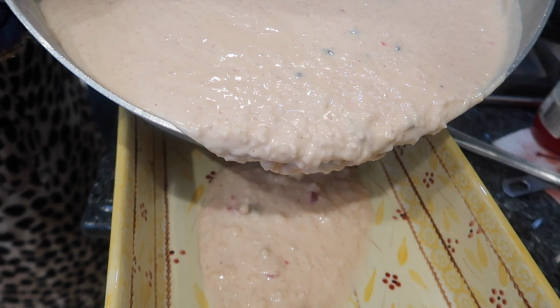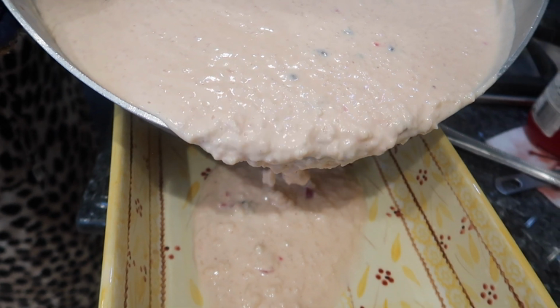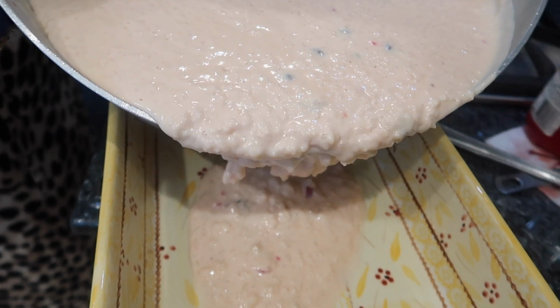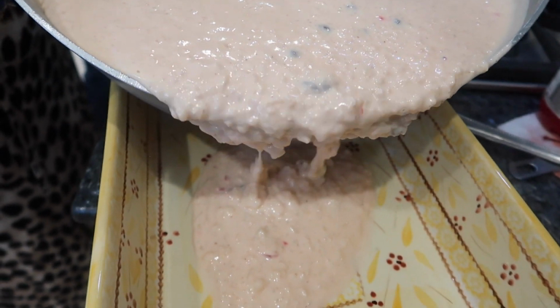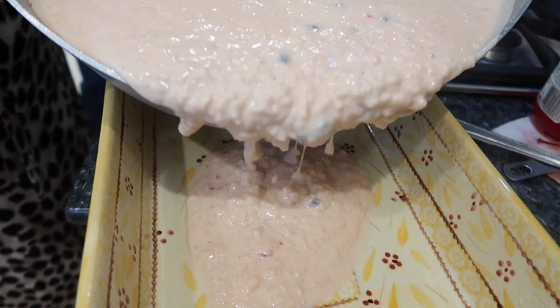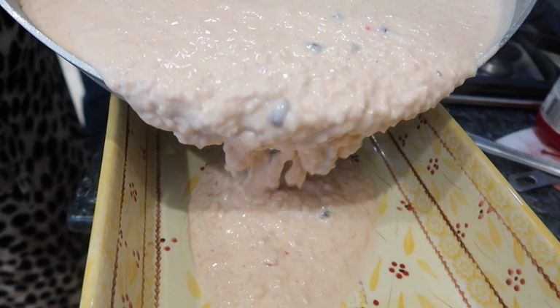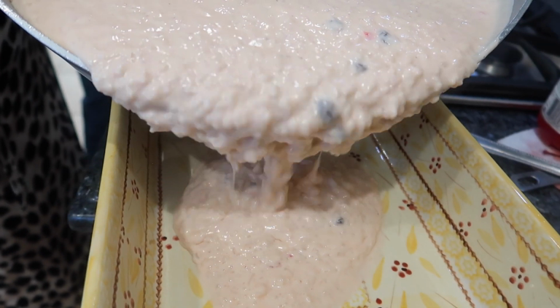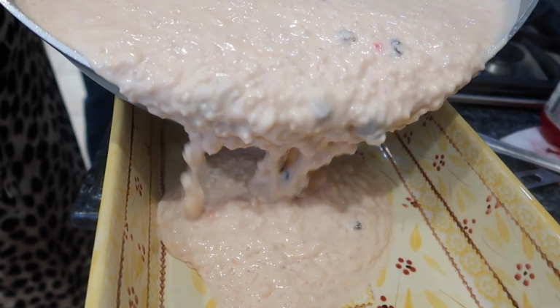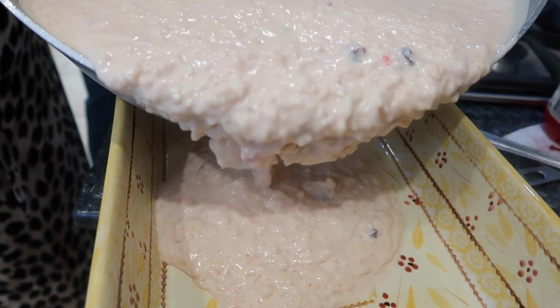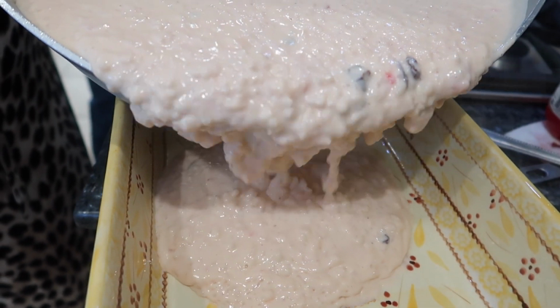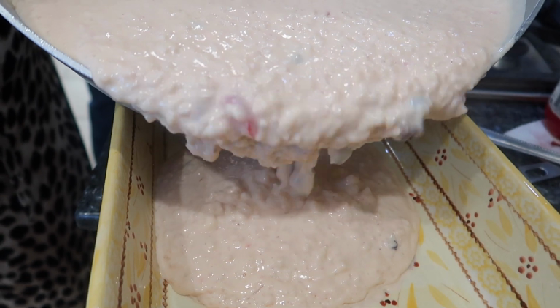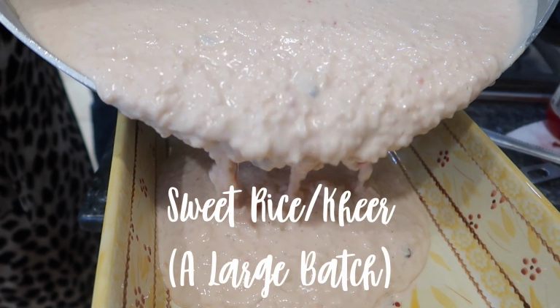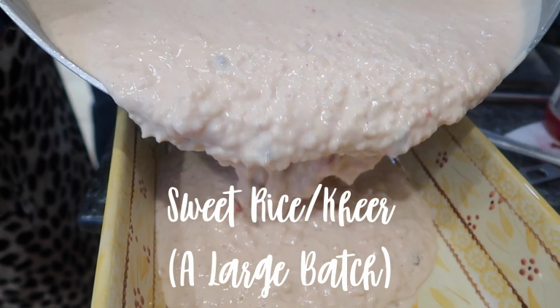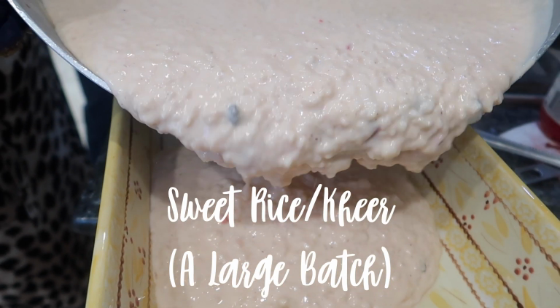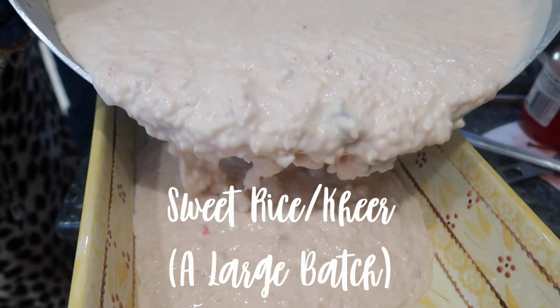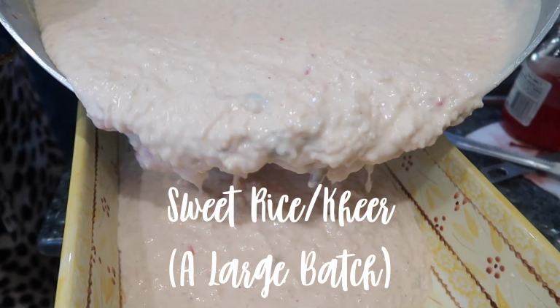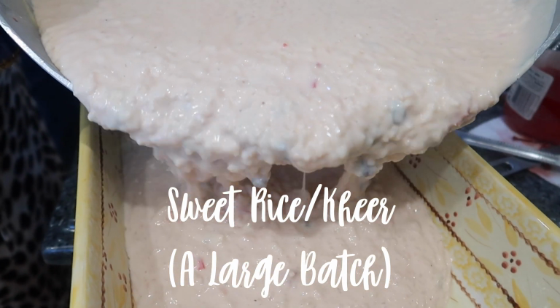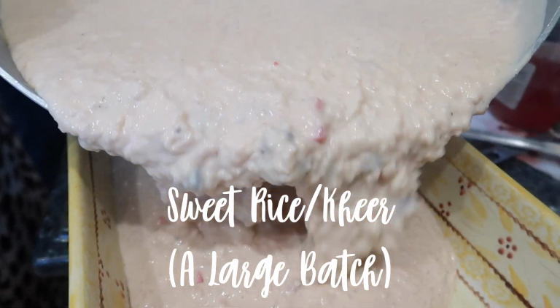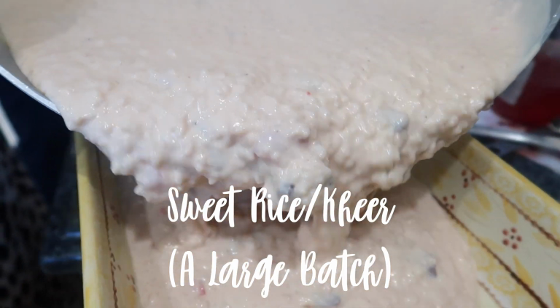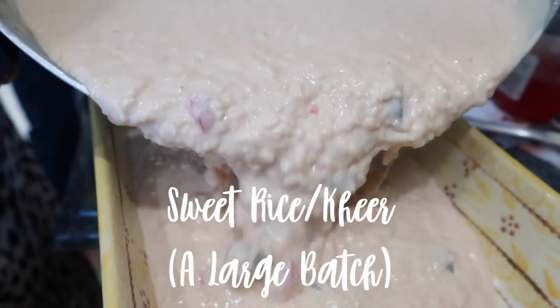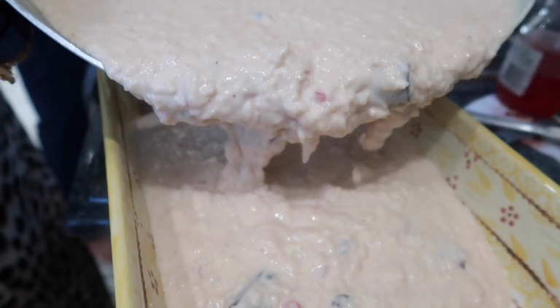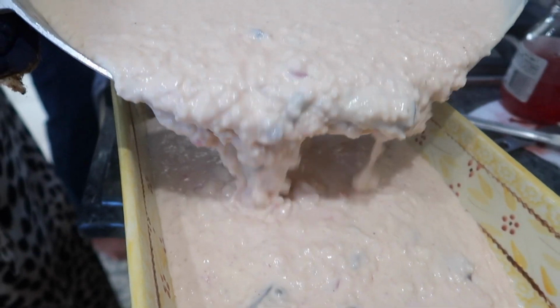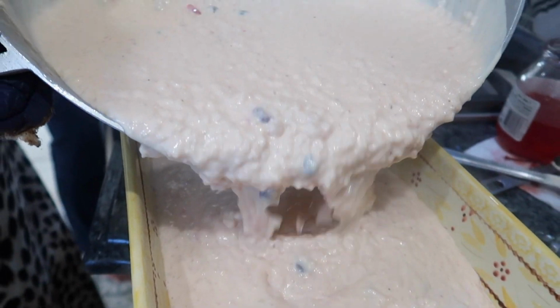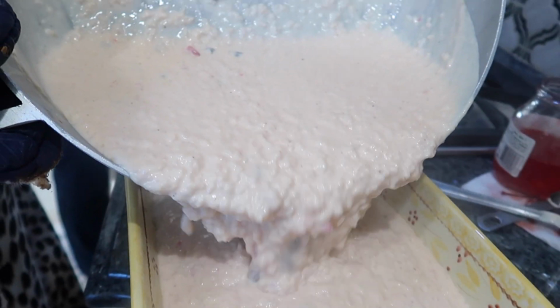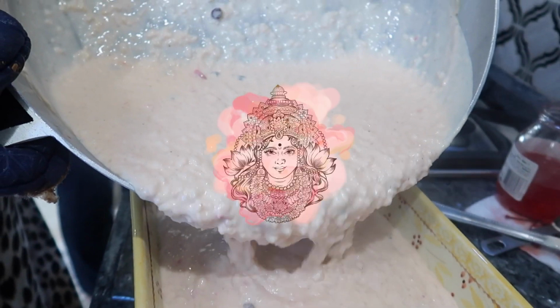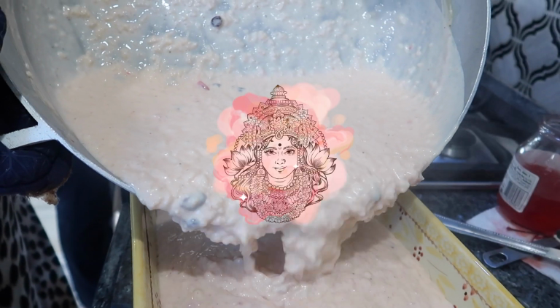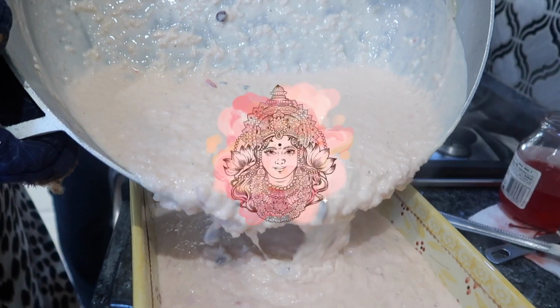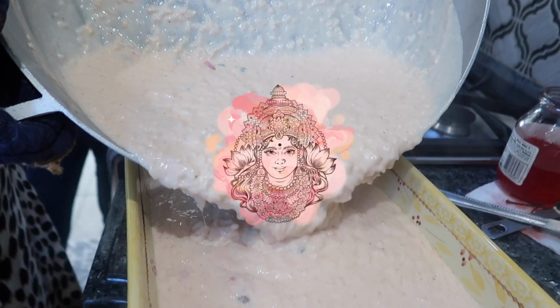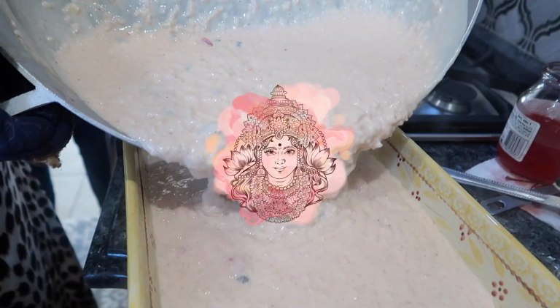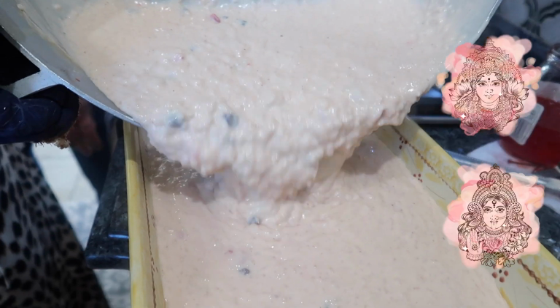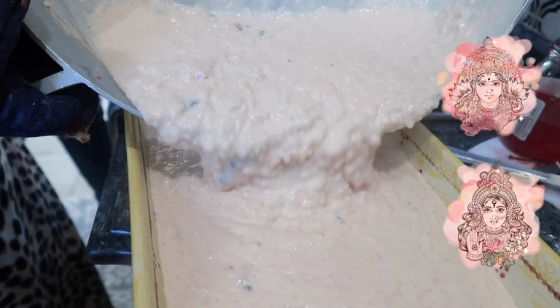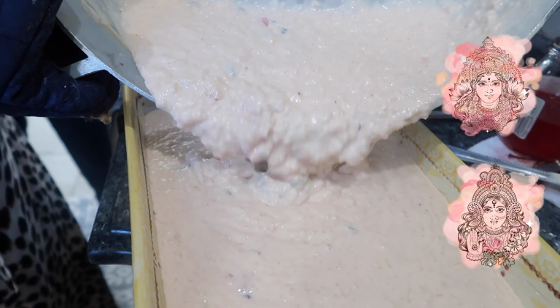Hey everybody, welcome back to my channel. In today's video, Grammy is going to be sharing her recipe on how to make sweet rice or kheer. Now this is something that is usually made for Hindu religious functions or weddings. It's usually an offering made to Mother Lakshmi or any of the devis or the goddesses in the Hindu pantheon.